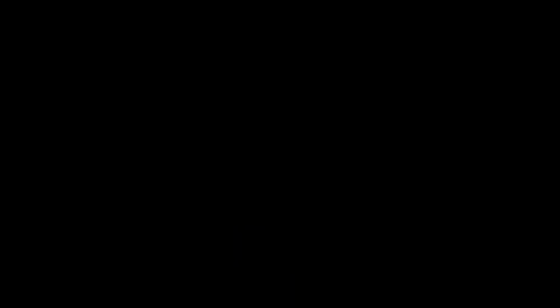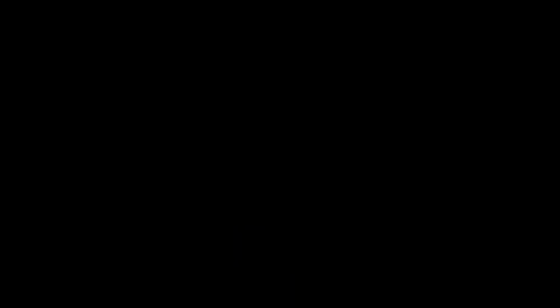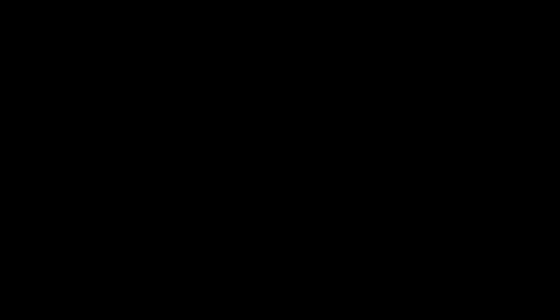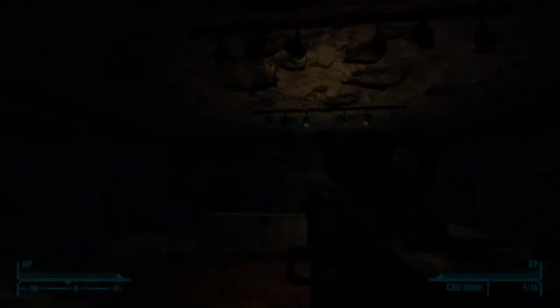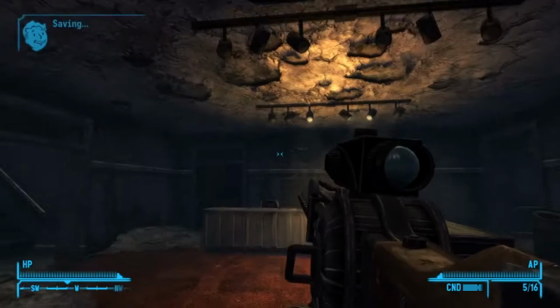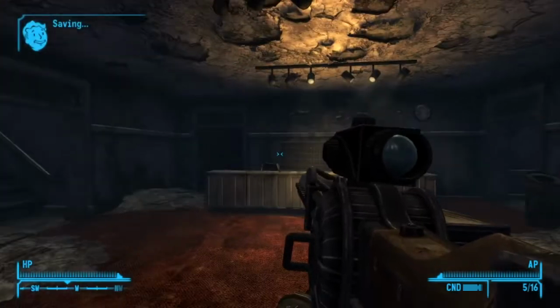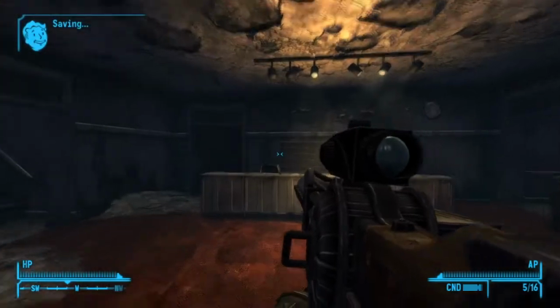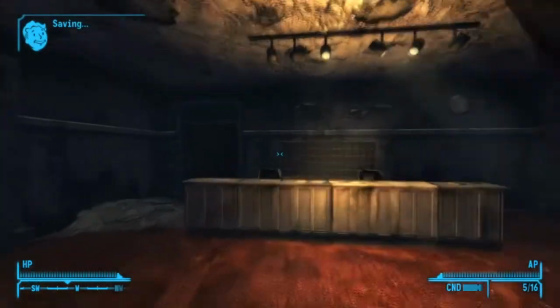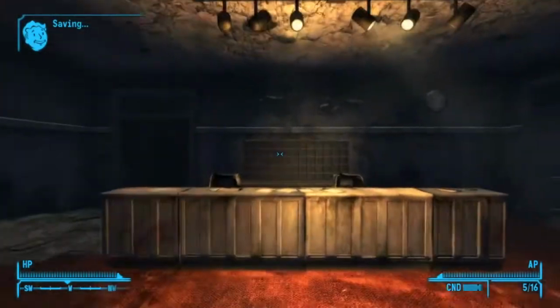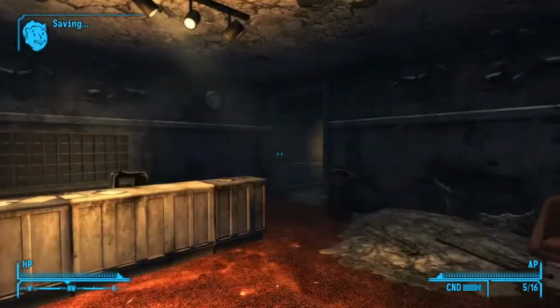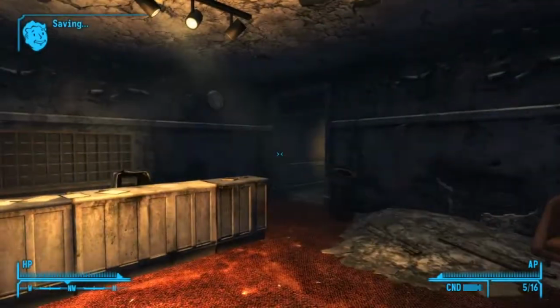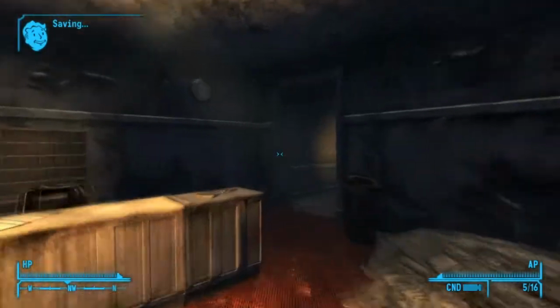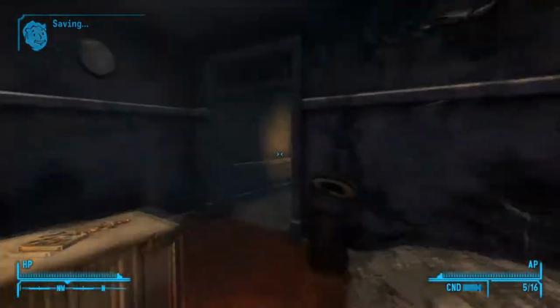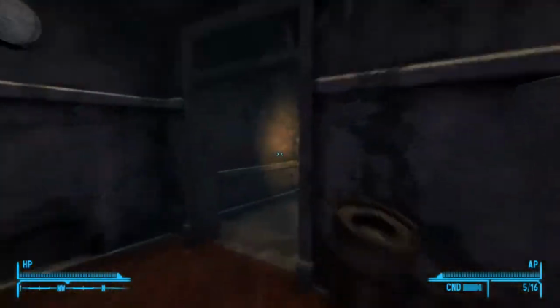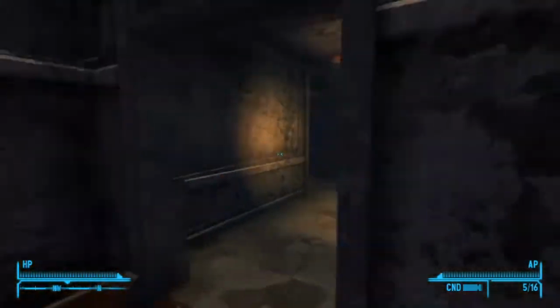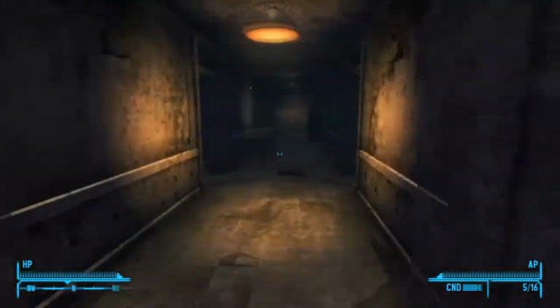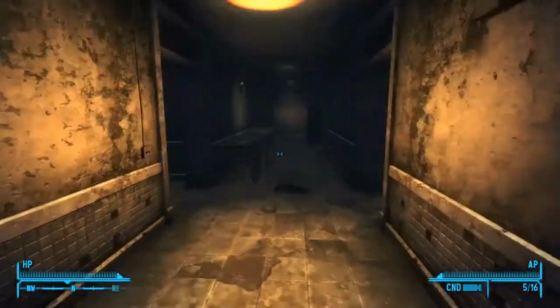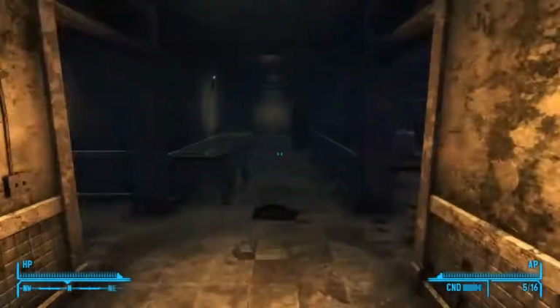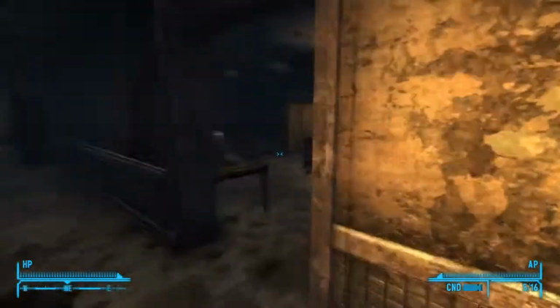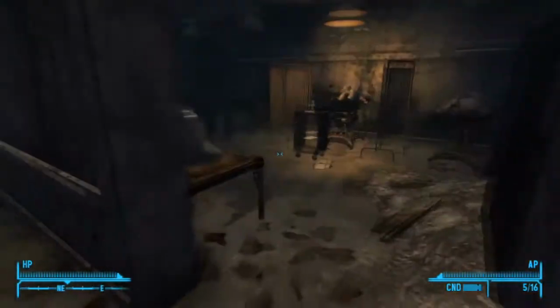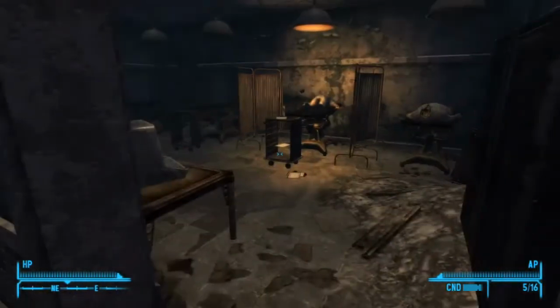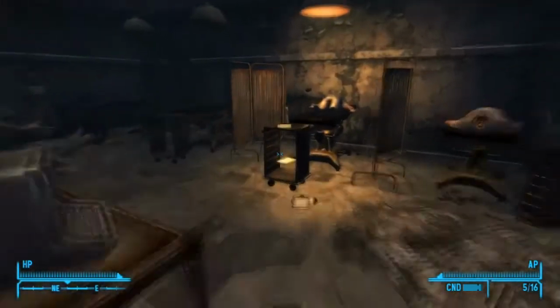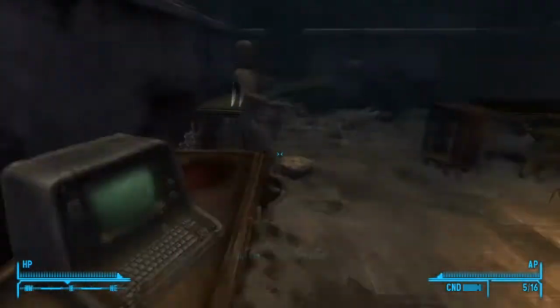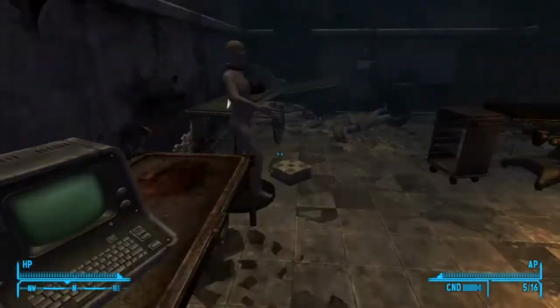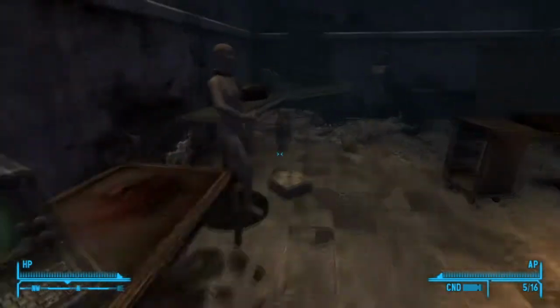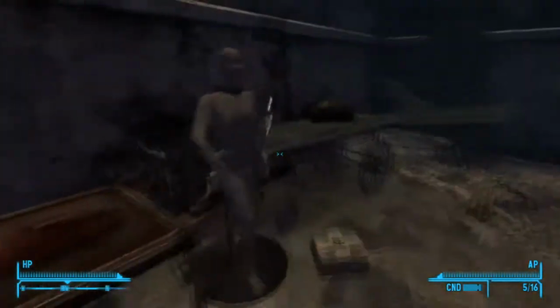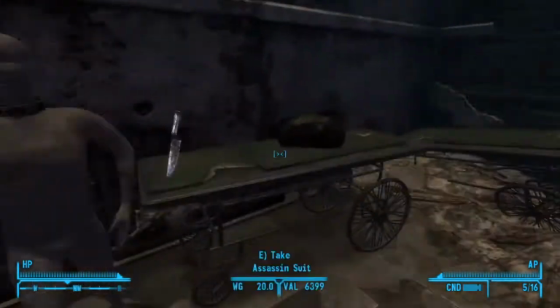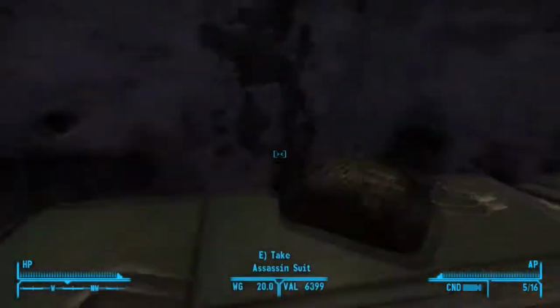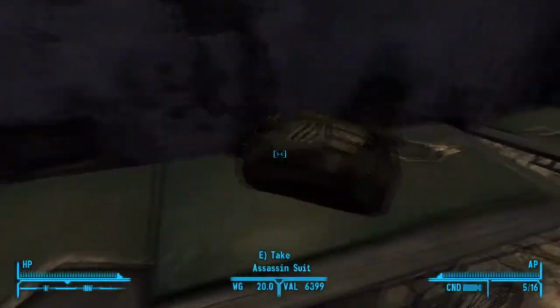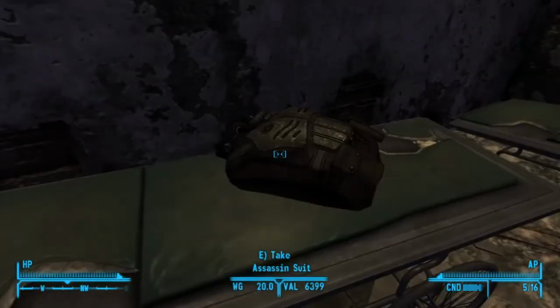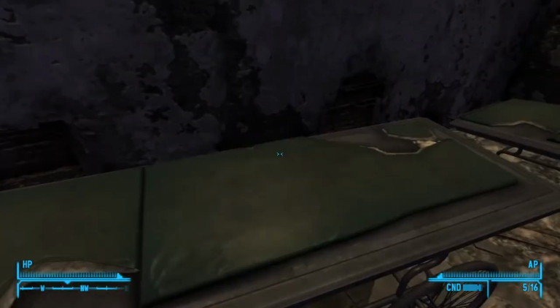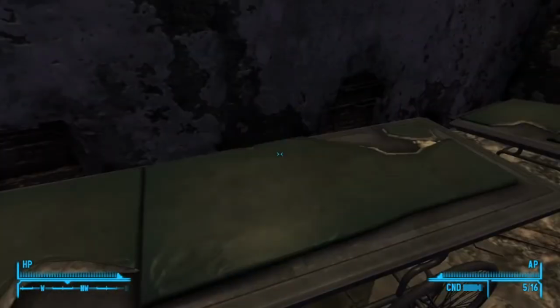Head inside and once you're inside, you're gonna head to the right. And right again. And the Assassin's suit is right here.